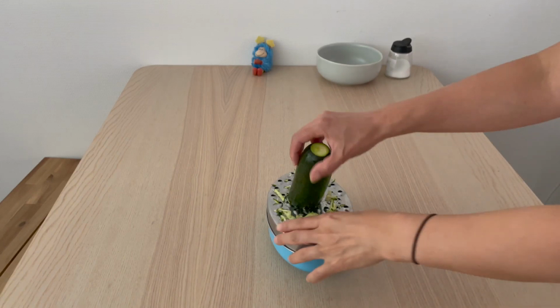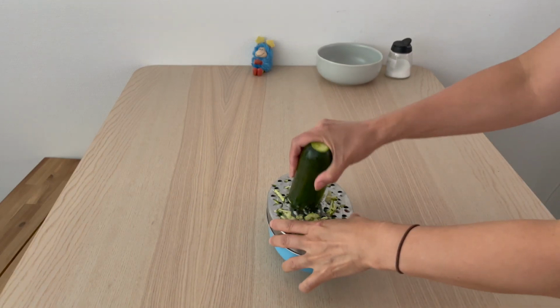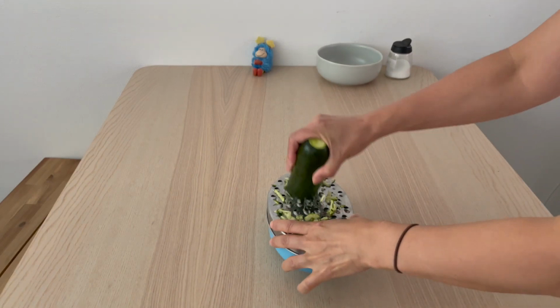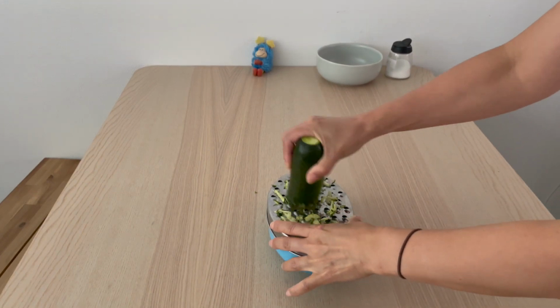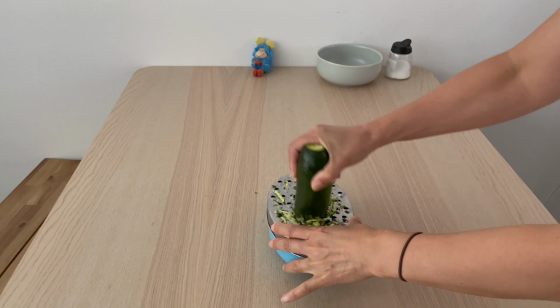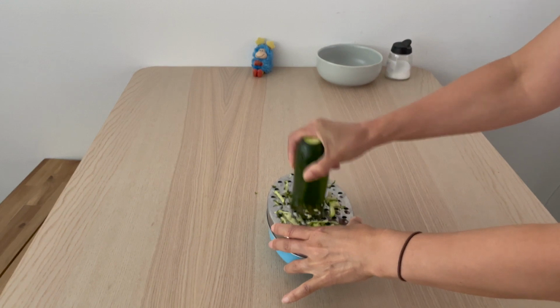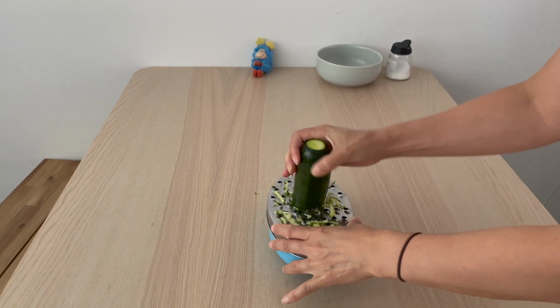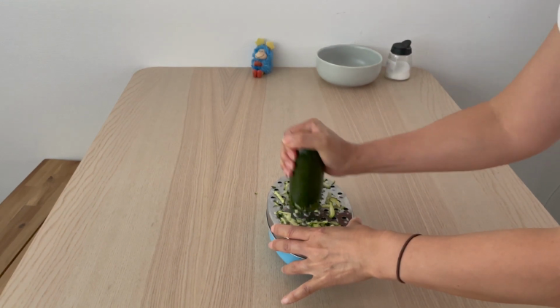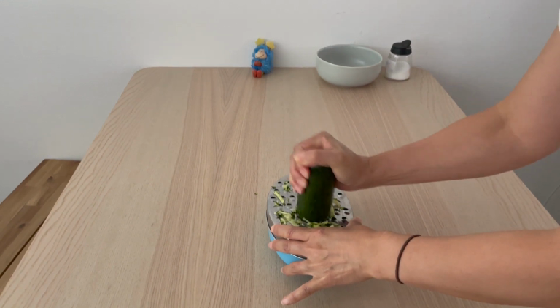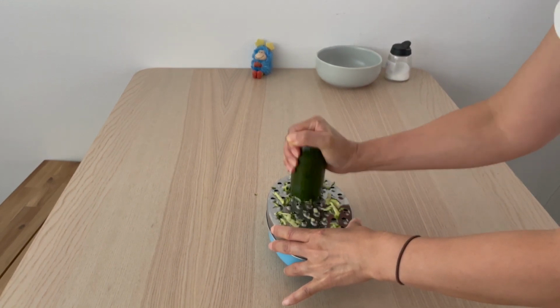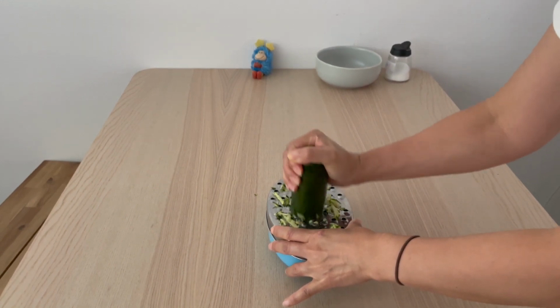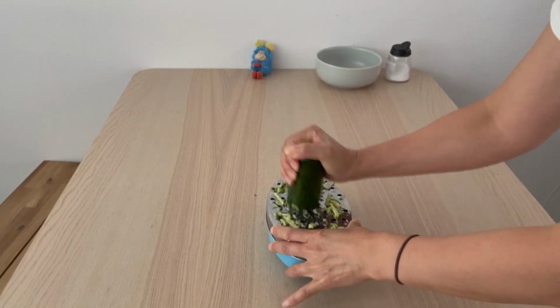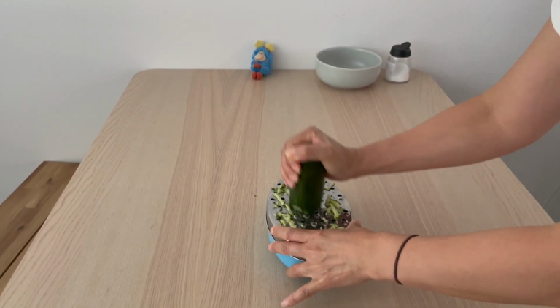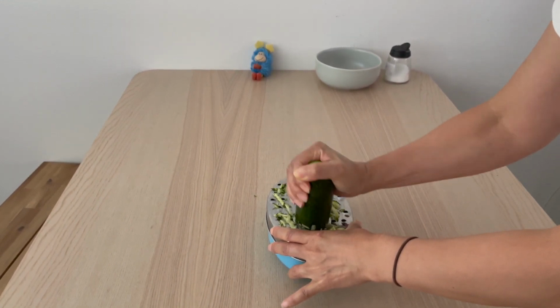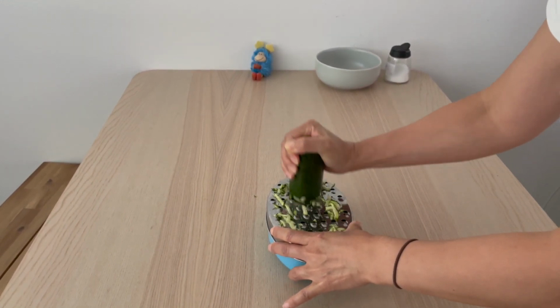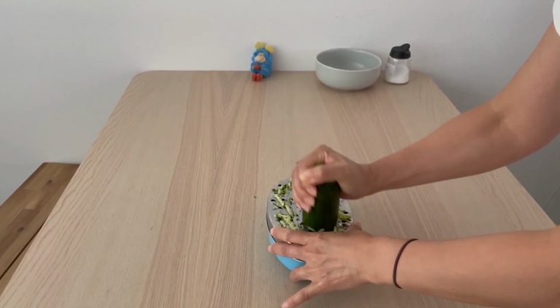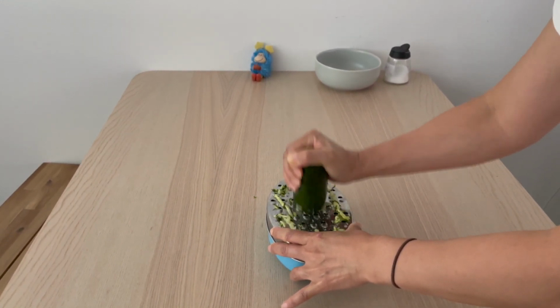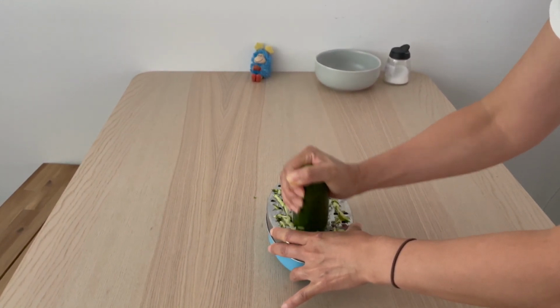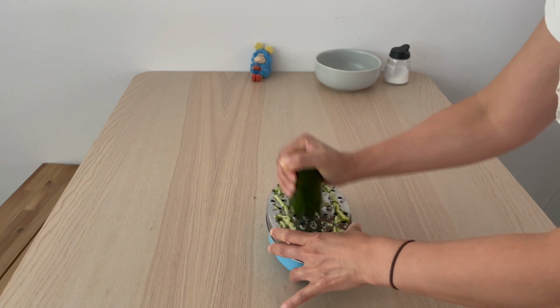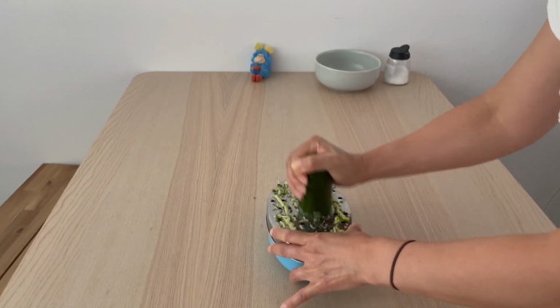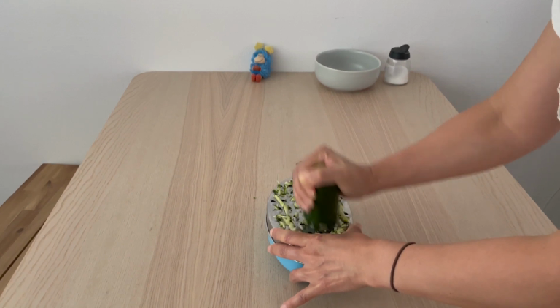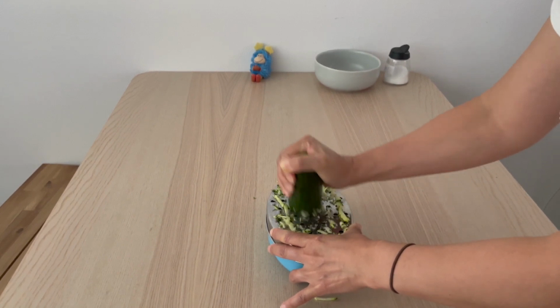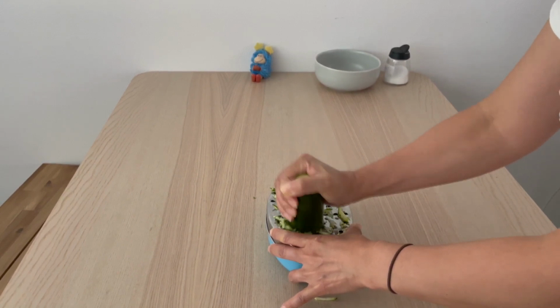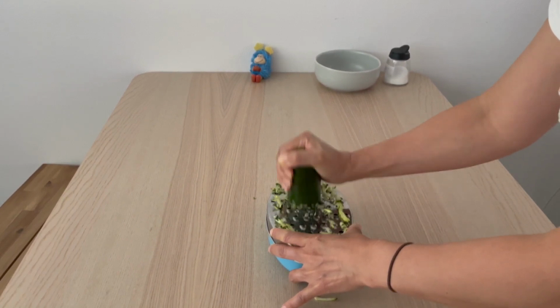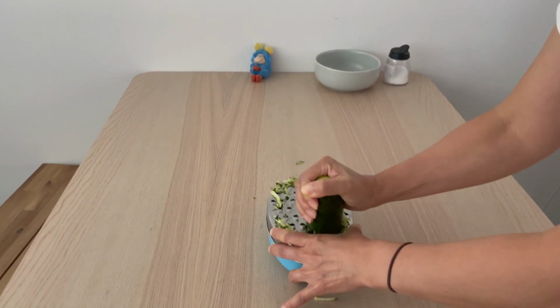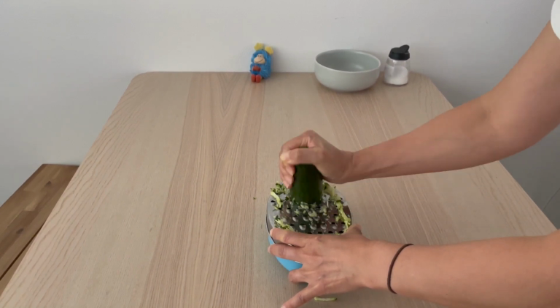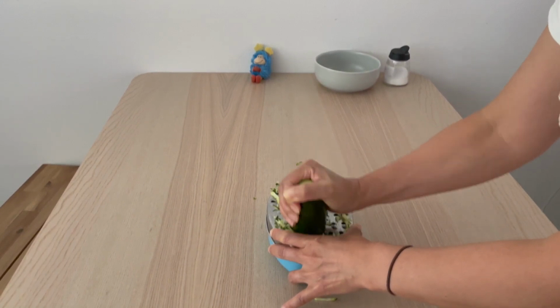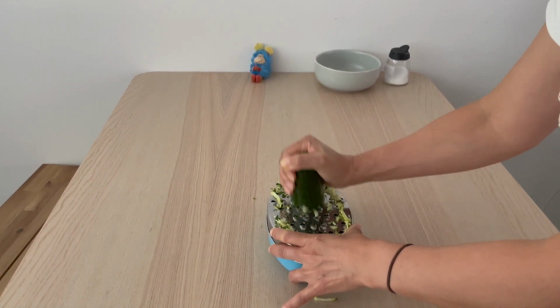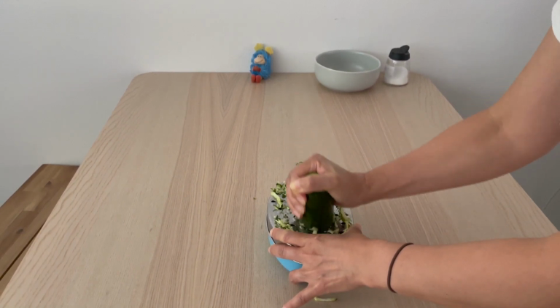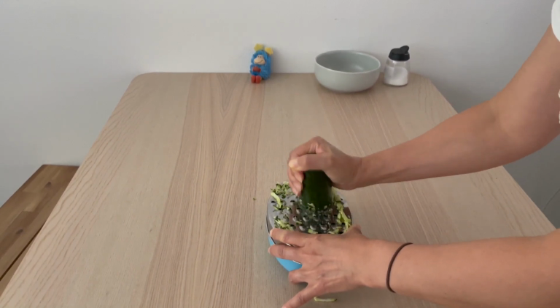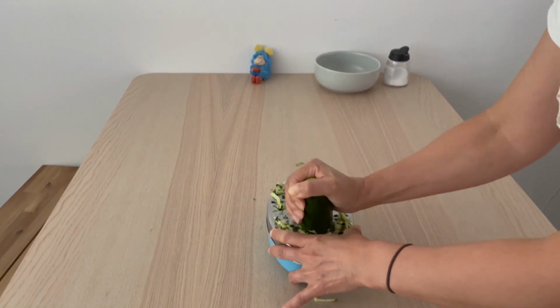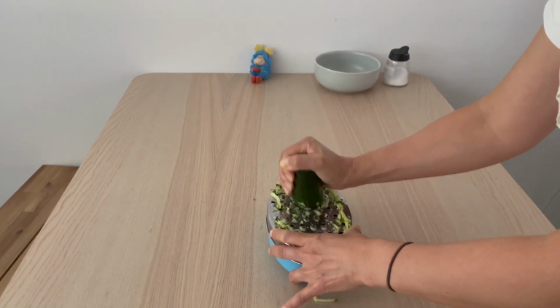First, shred the zucchini. I recommend to use the bigger holes on your shredding equipment so that the texture still tastes good and is not too soft.